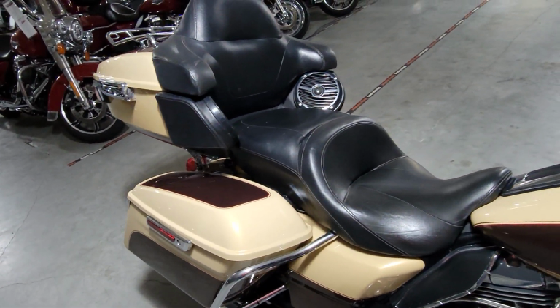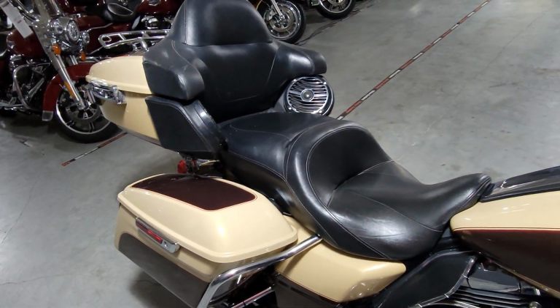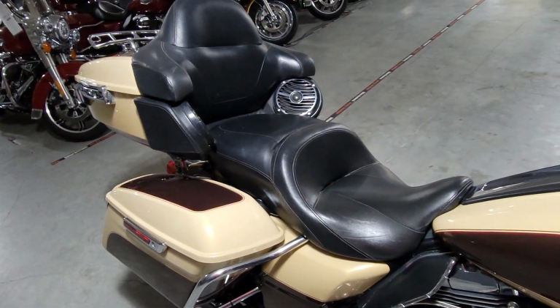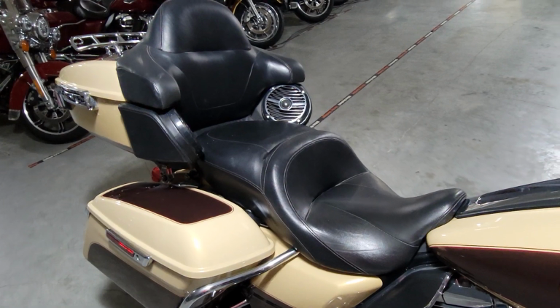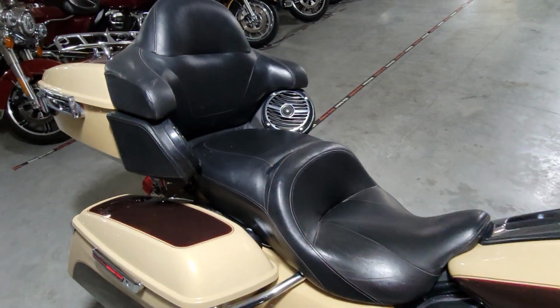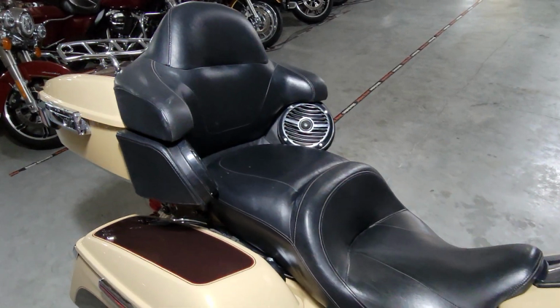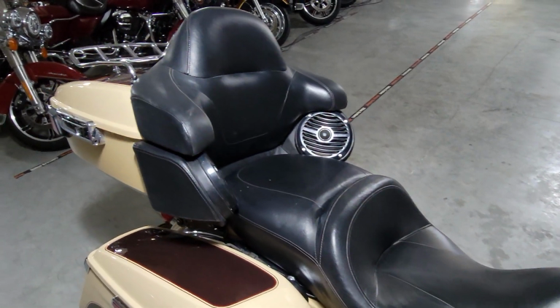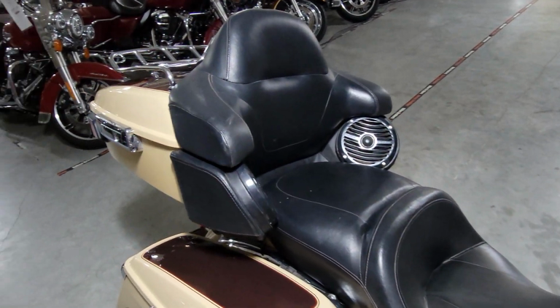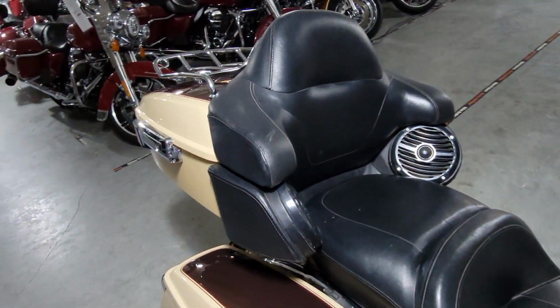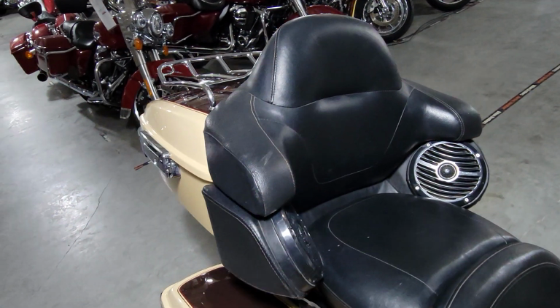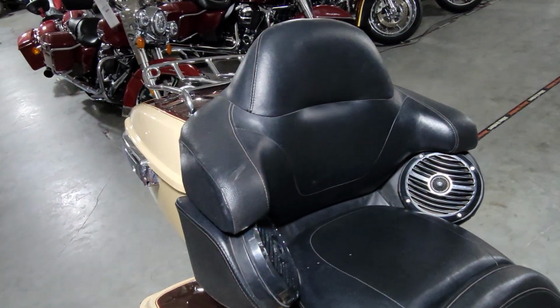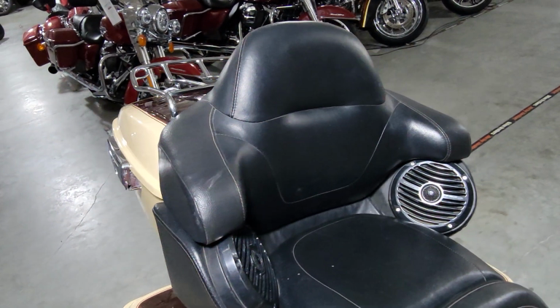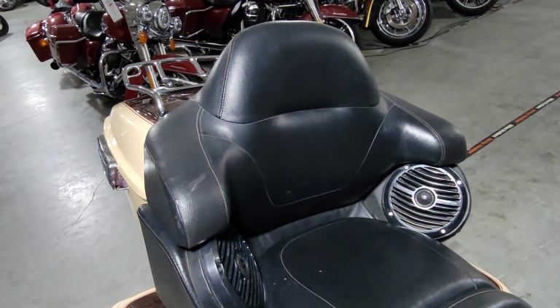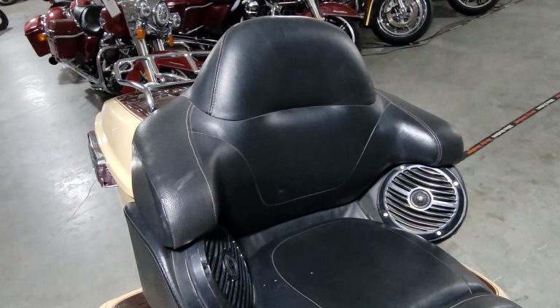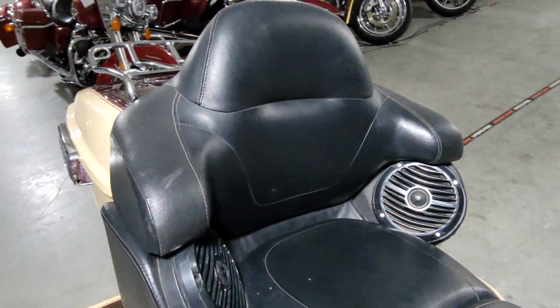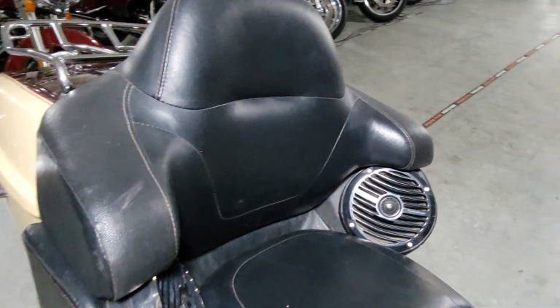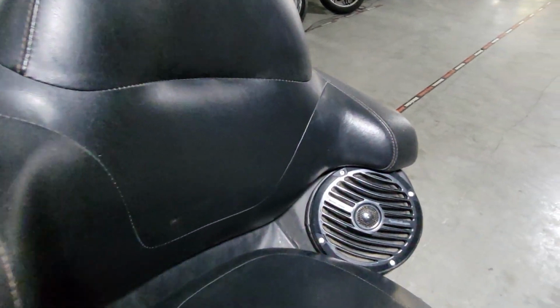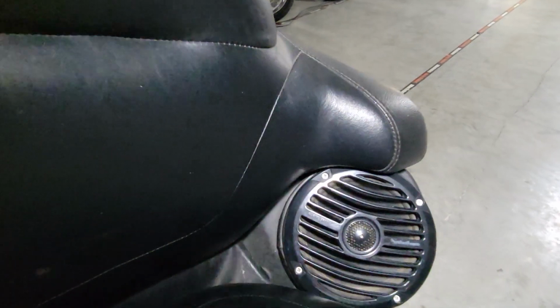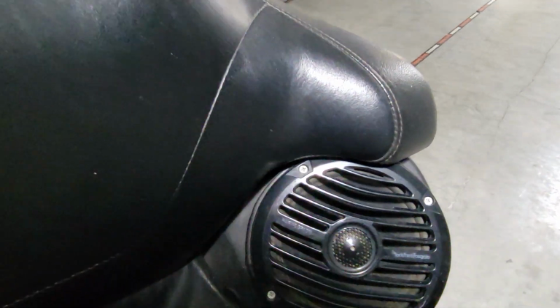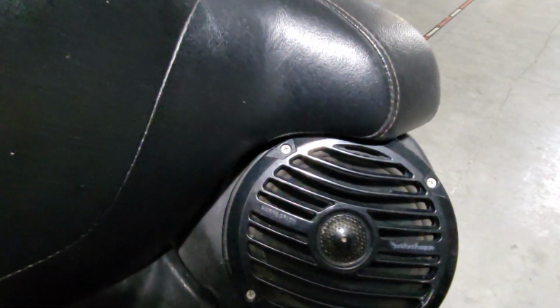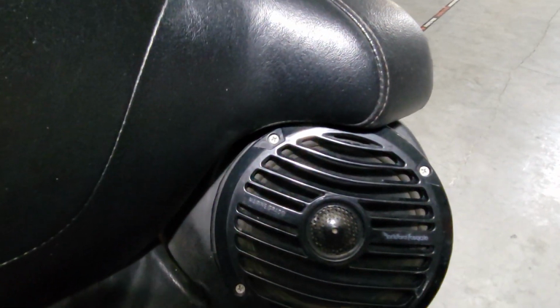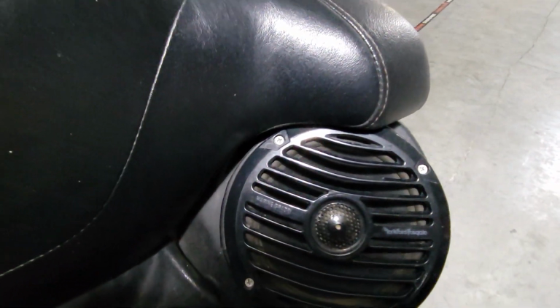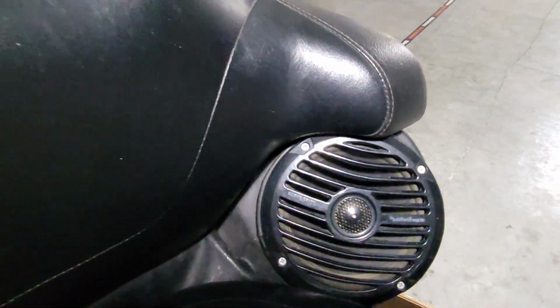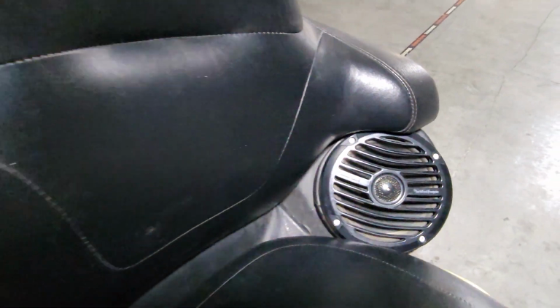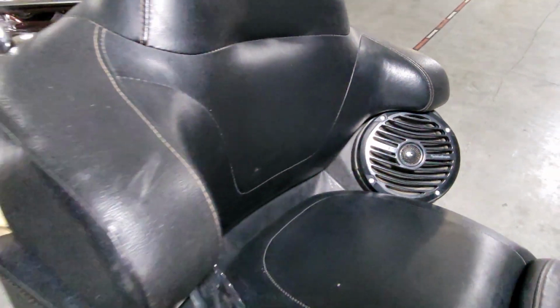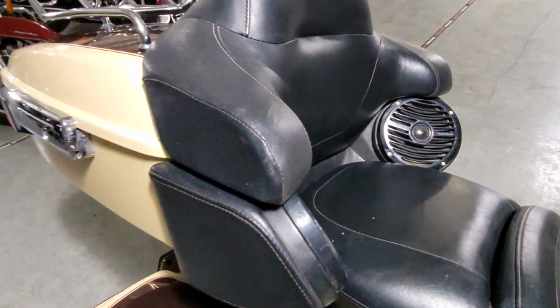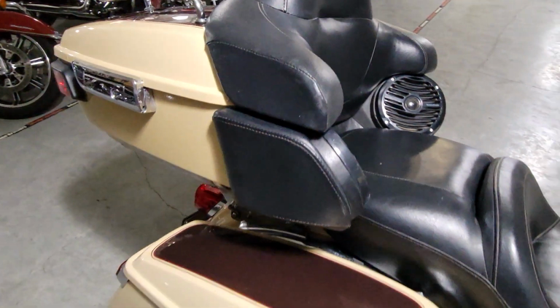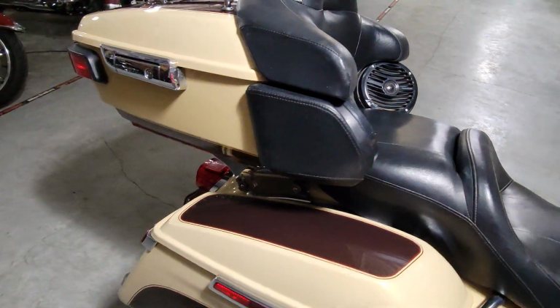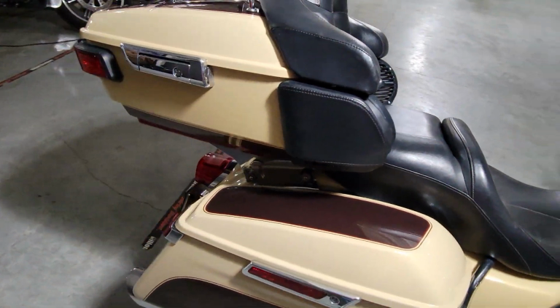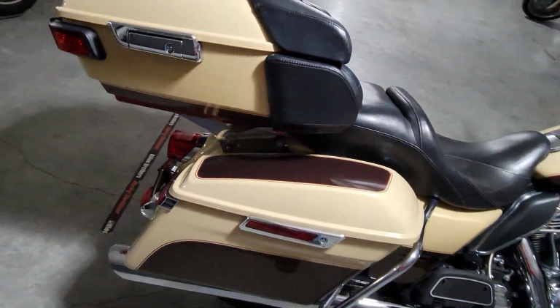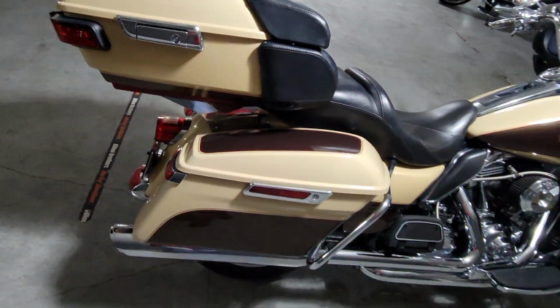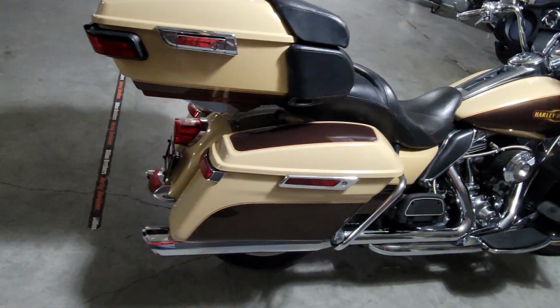This of course being a touring model, you have that very nice tour pack with comfortable seat. You're also gonna get the nice addition of the Rockford Fosgate speakers back here, so you're really gonna be able to blast those tunes very nicely.